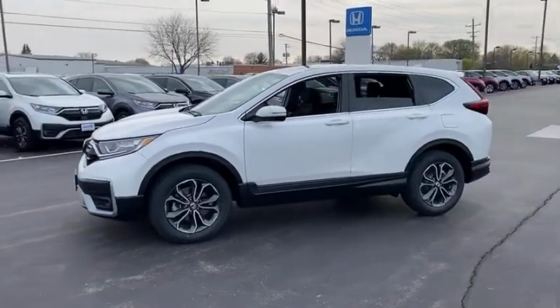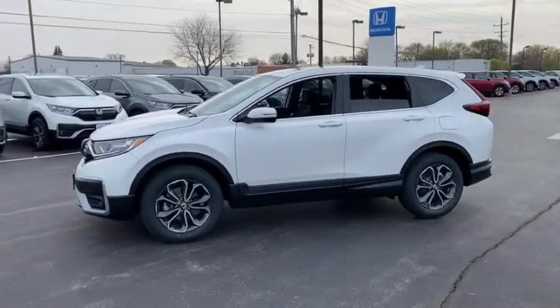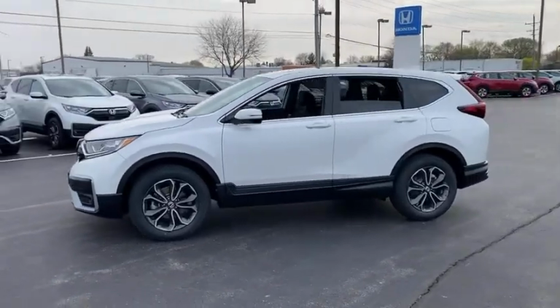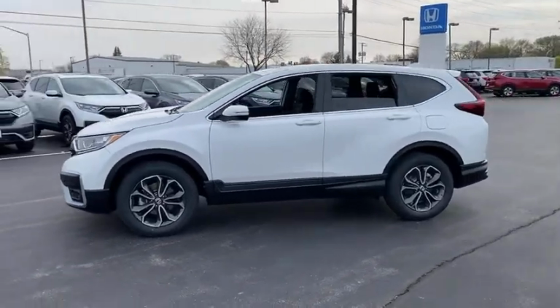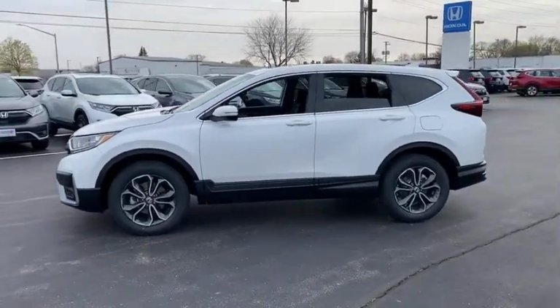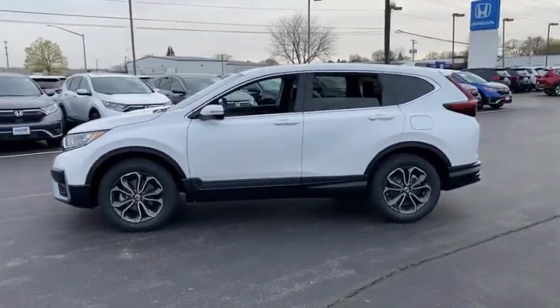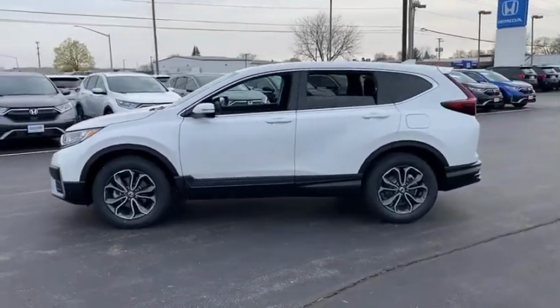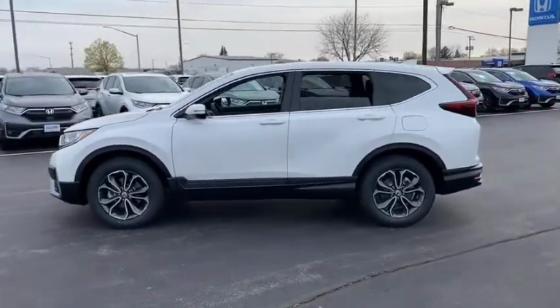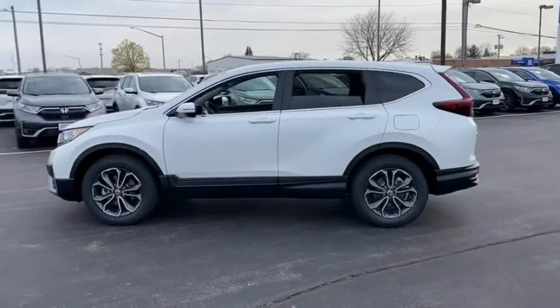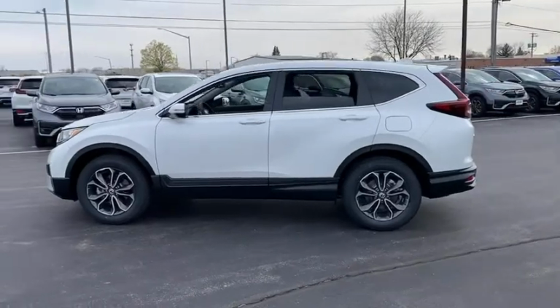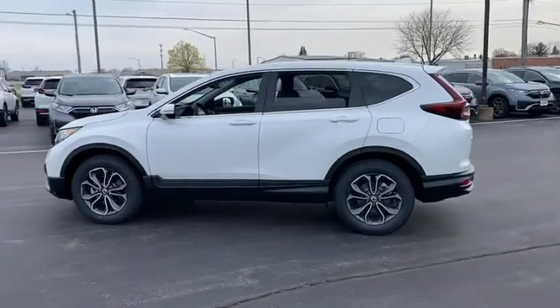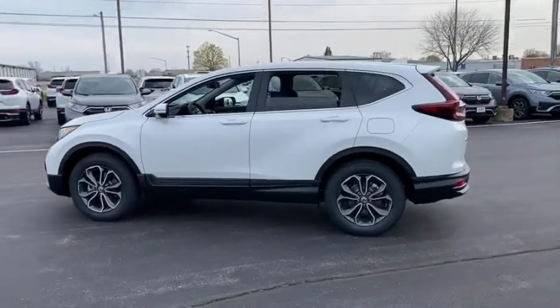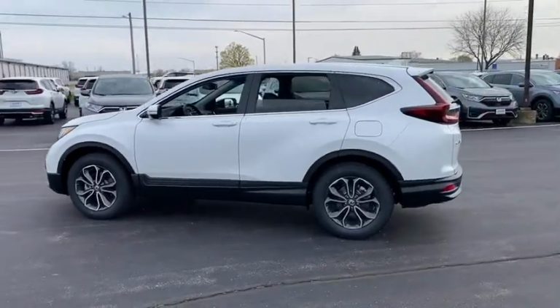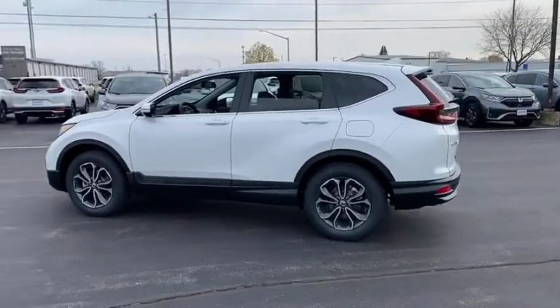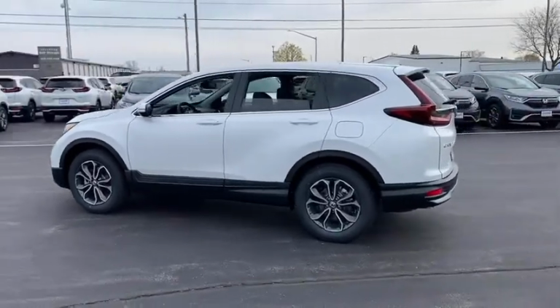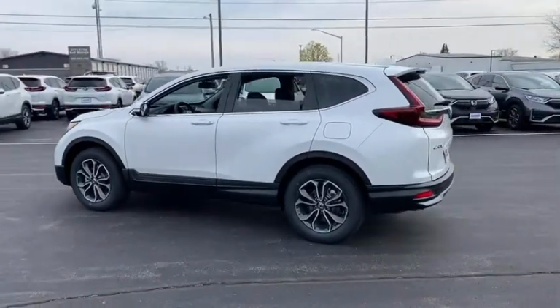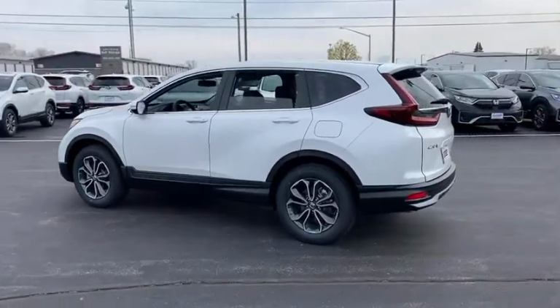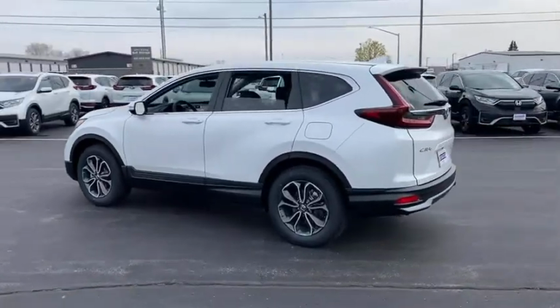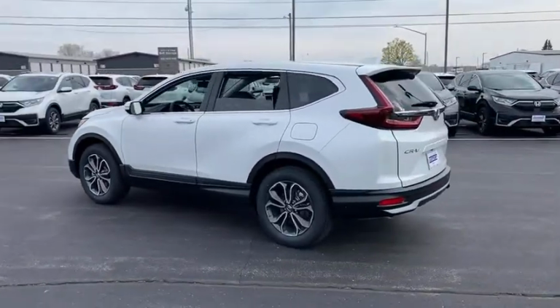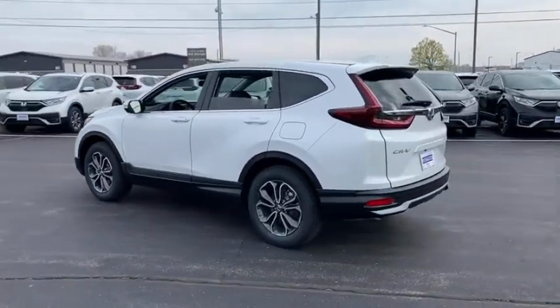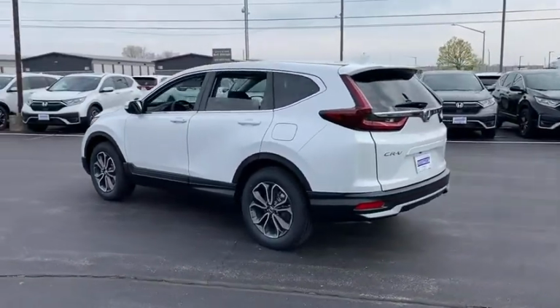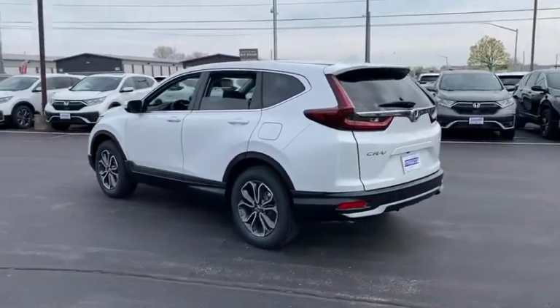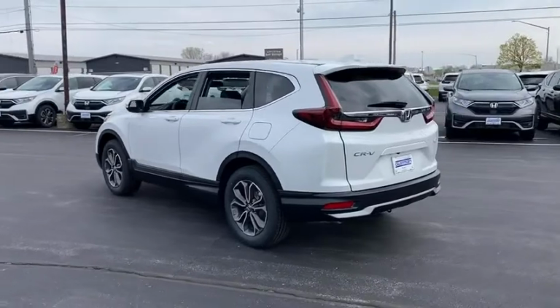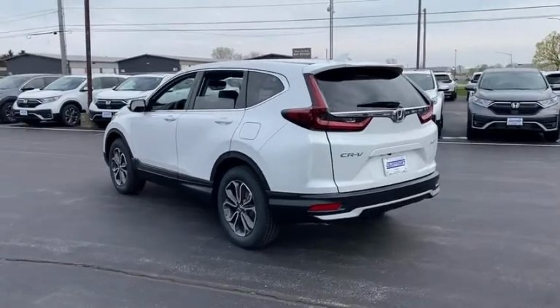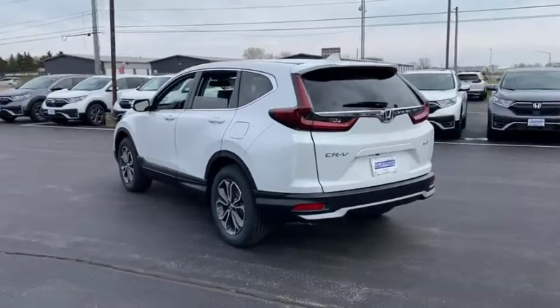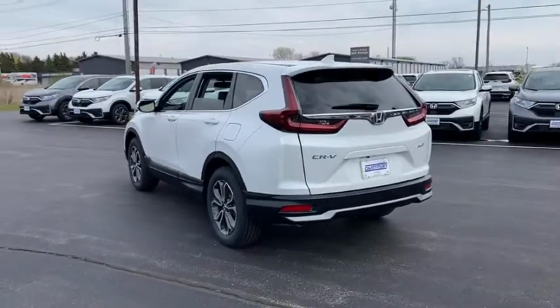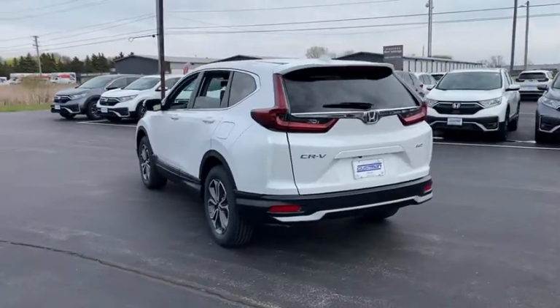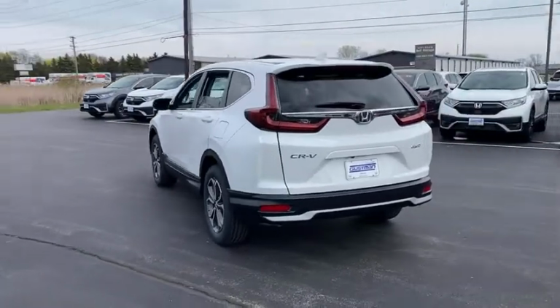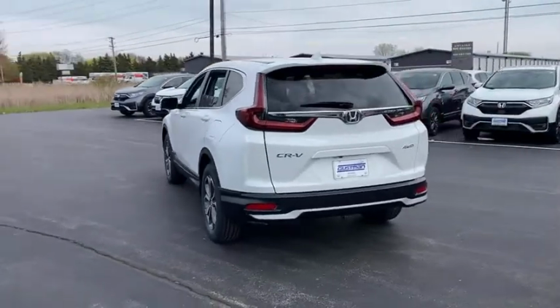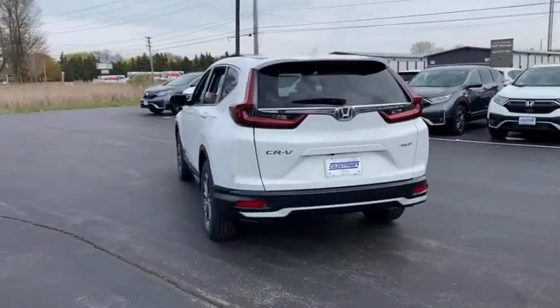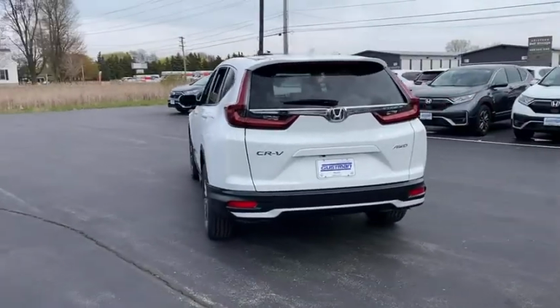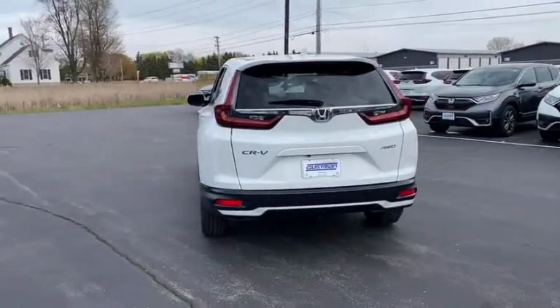Here are some of this vehicle's great options: tire pressure monitor, turbocharged, all-wheel drive, heated mirrors, aluminum wheels, rear spoiler, remote engine start, power liftgate, brake assist.